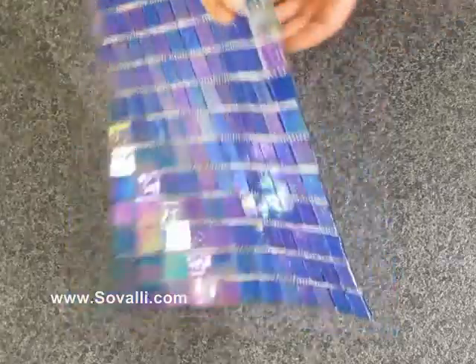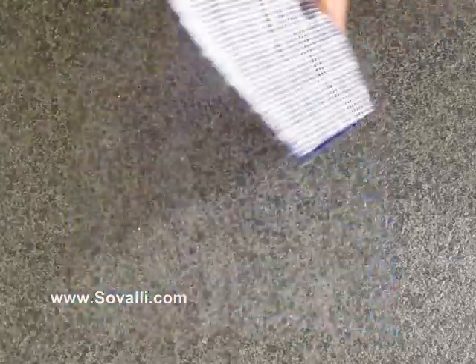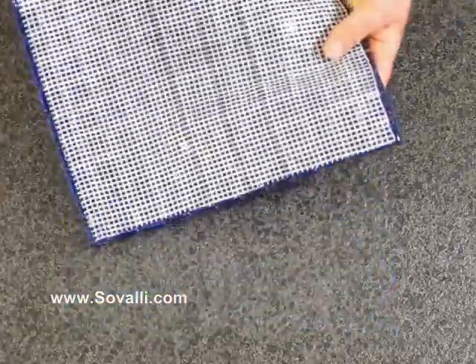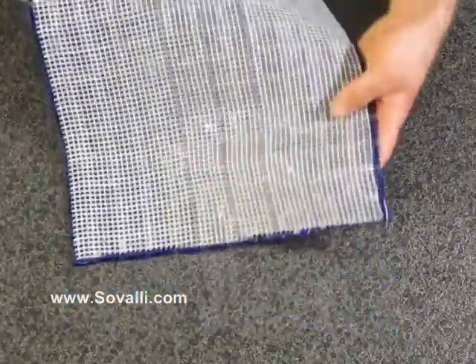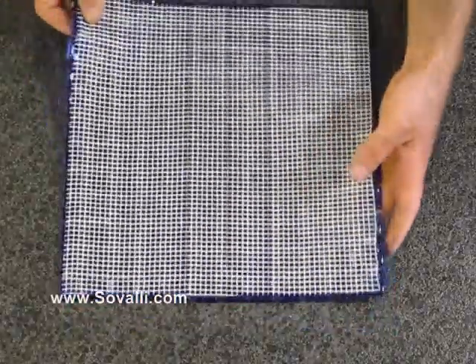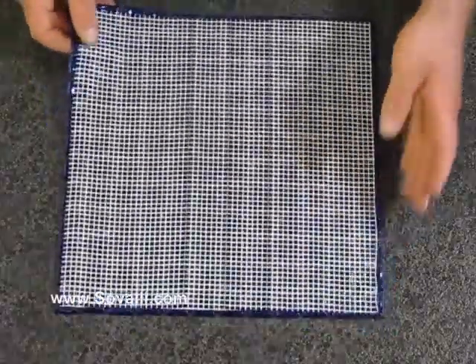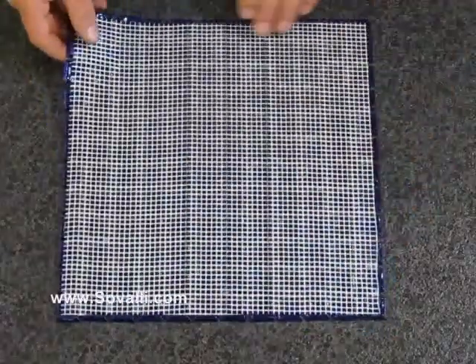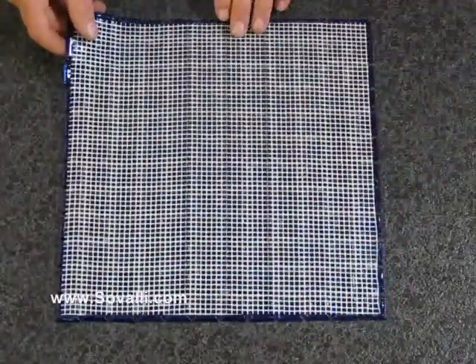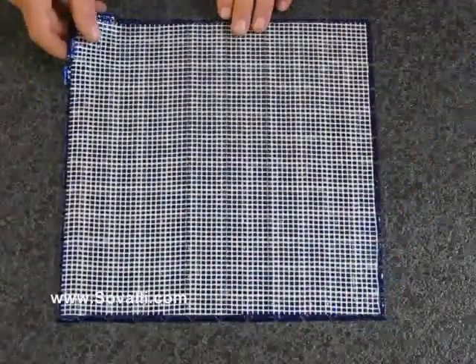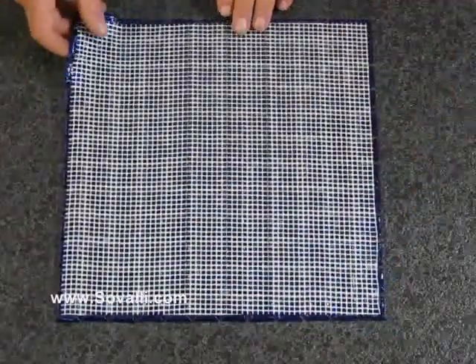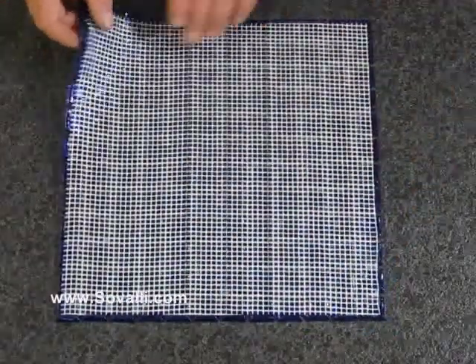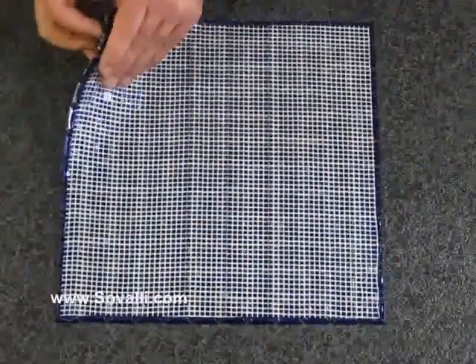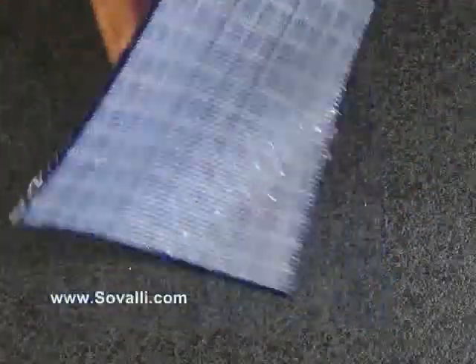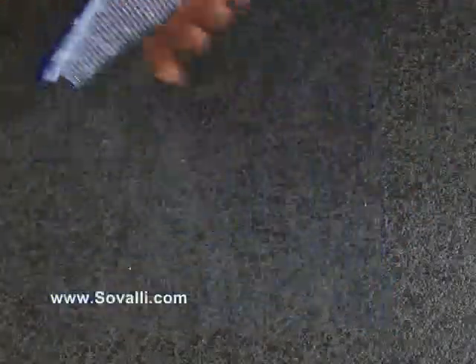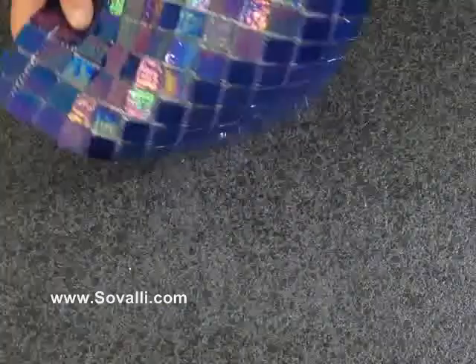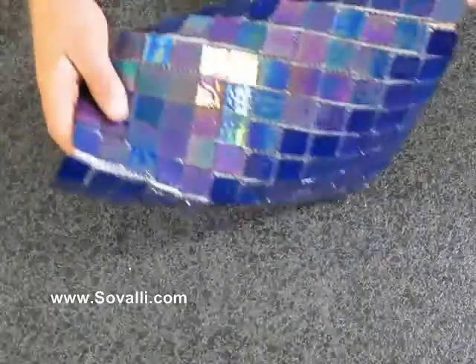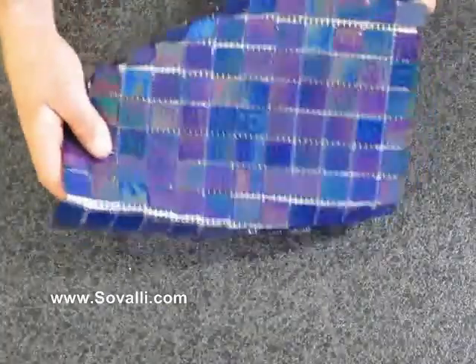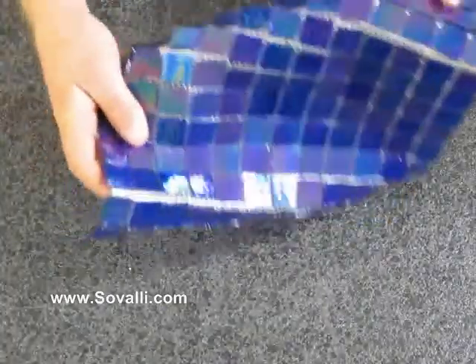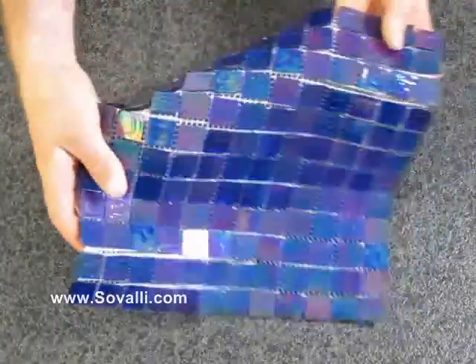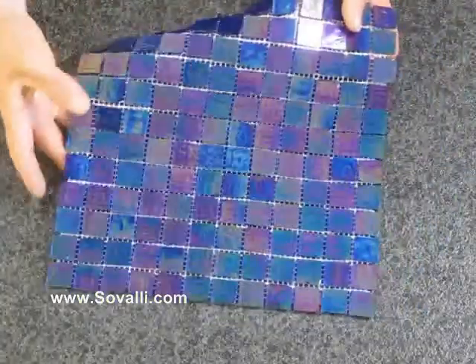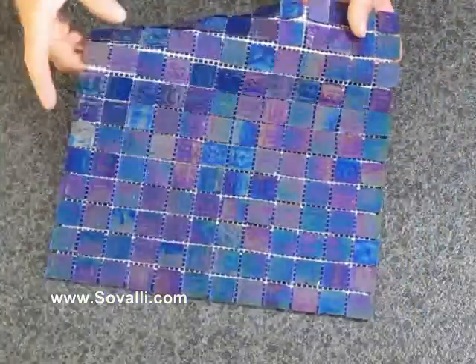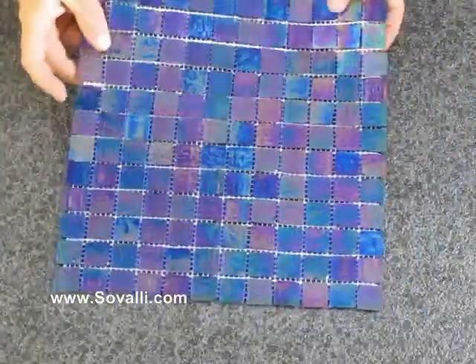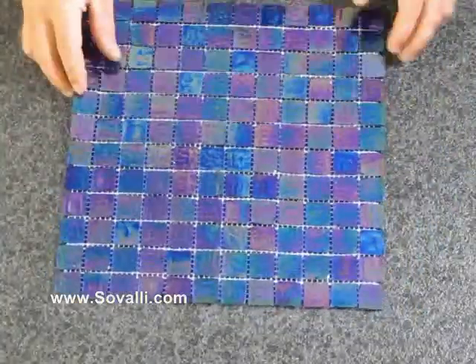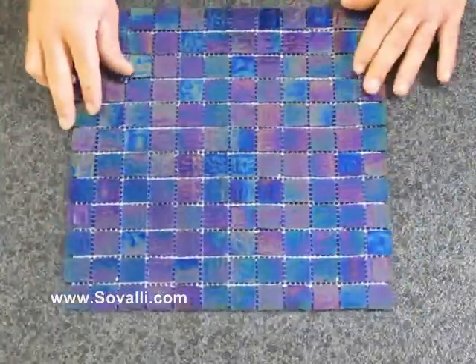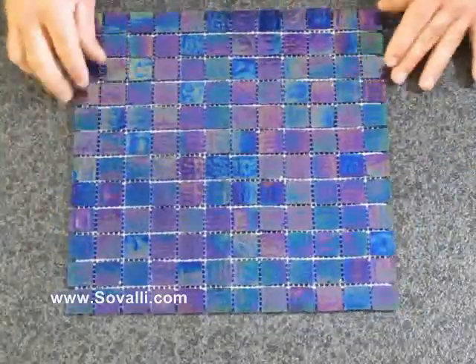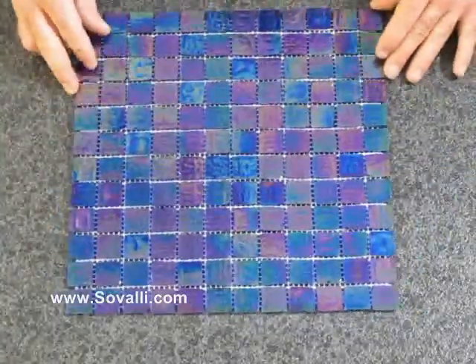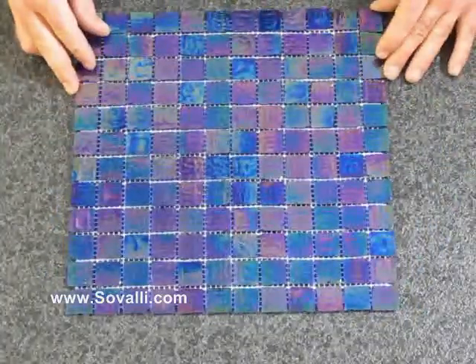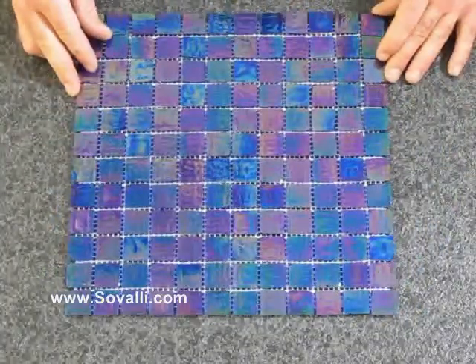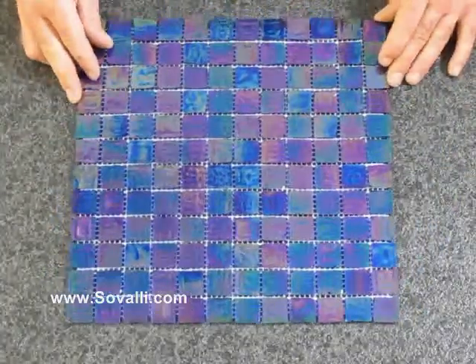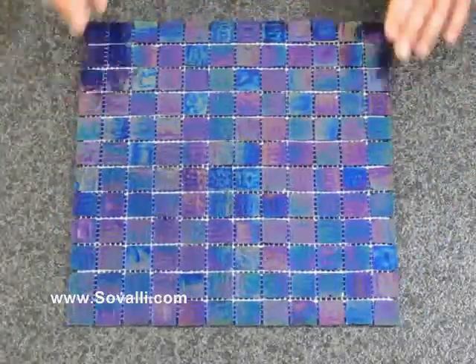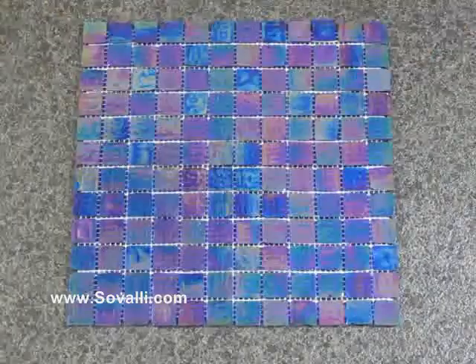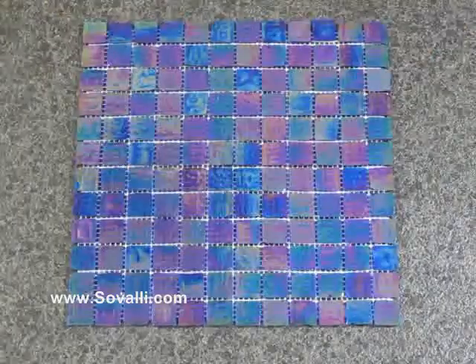All the tiles are mesh-backed for easy installation. All of our tiles can be bought online at www.savali.com.